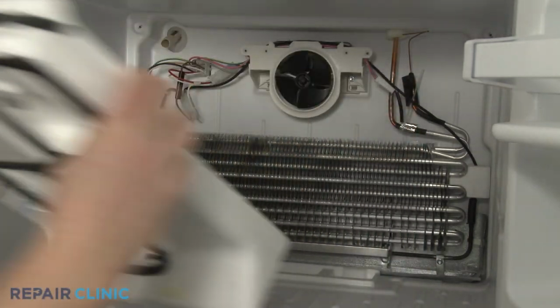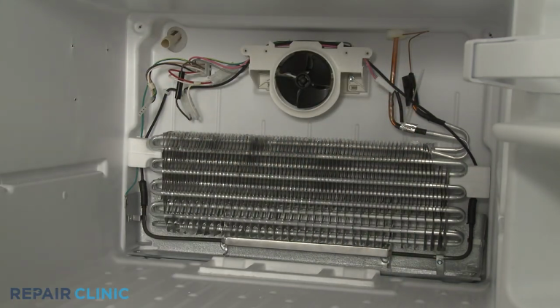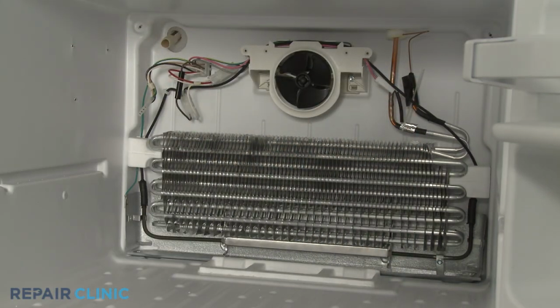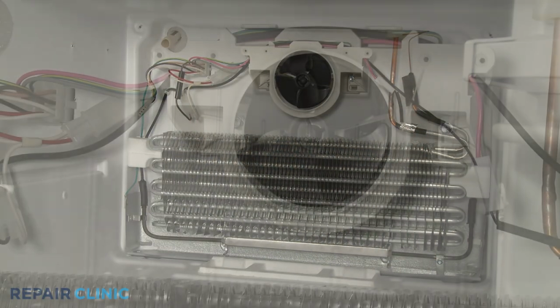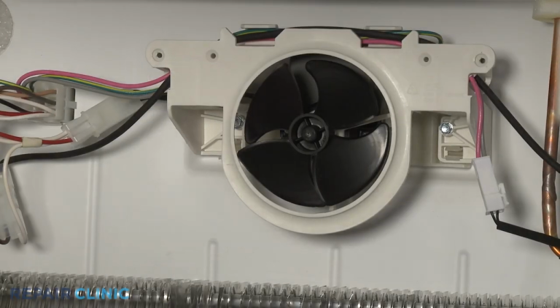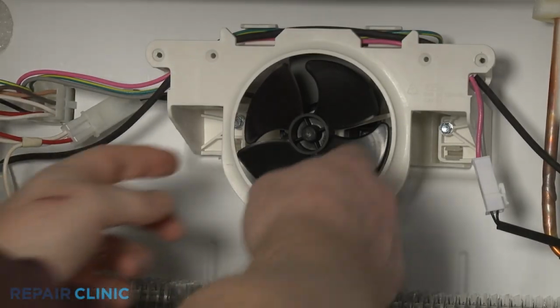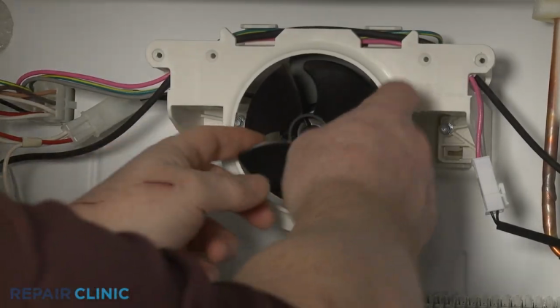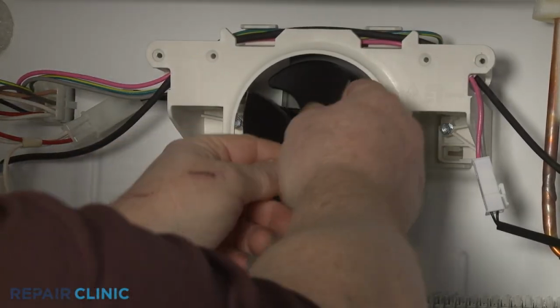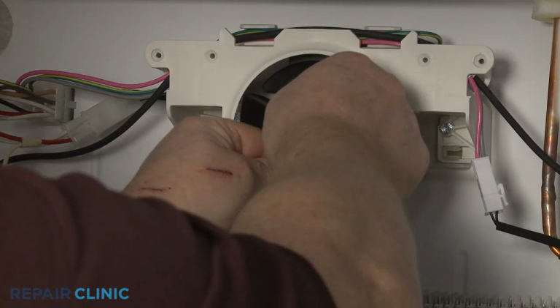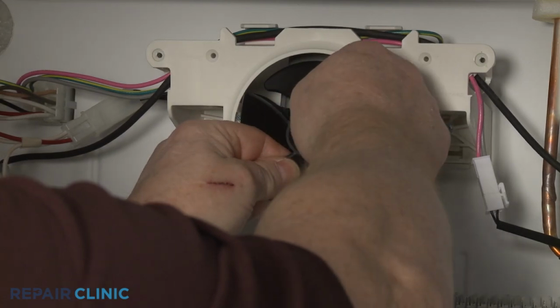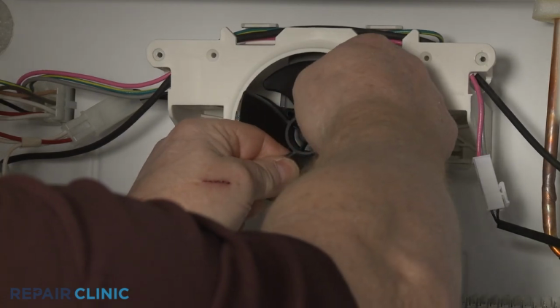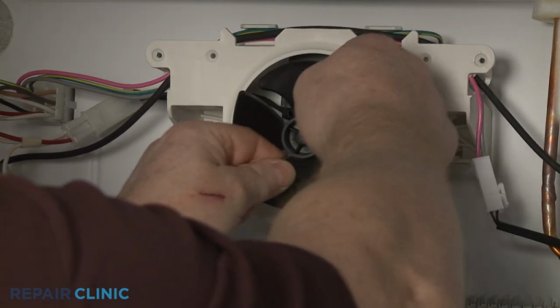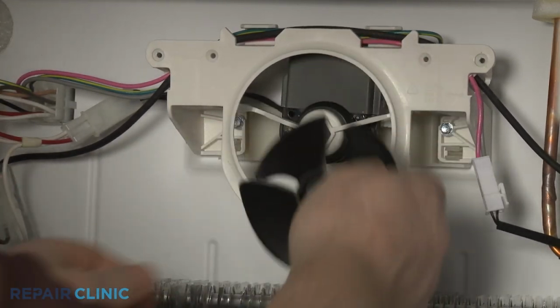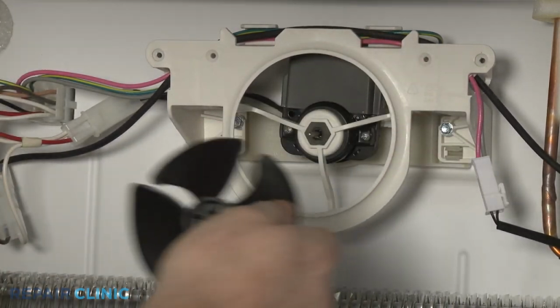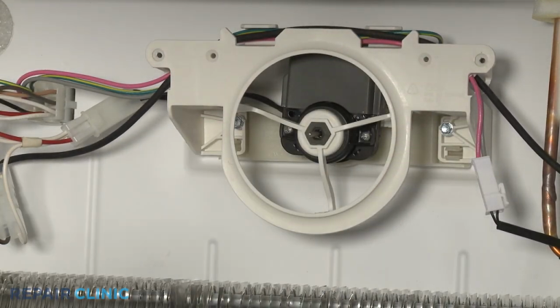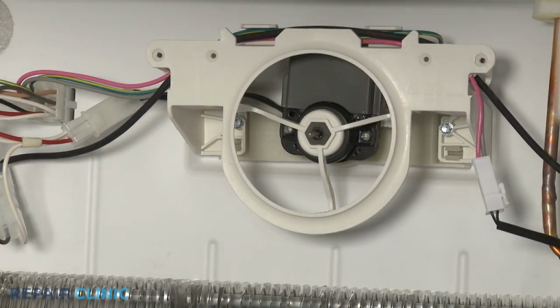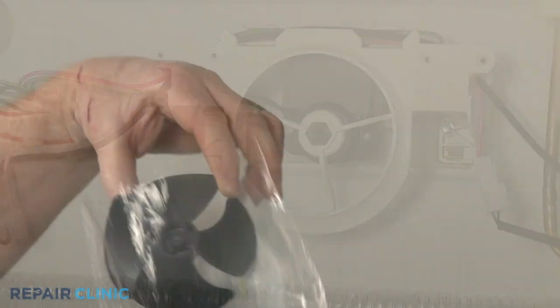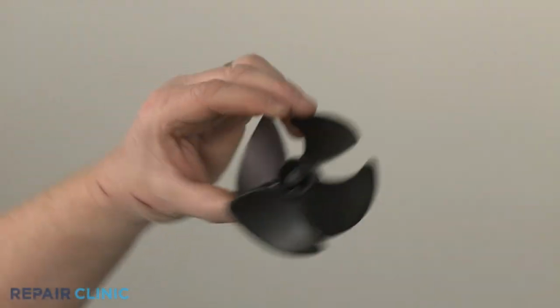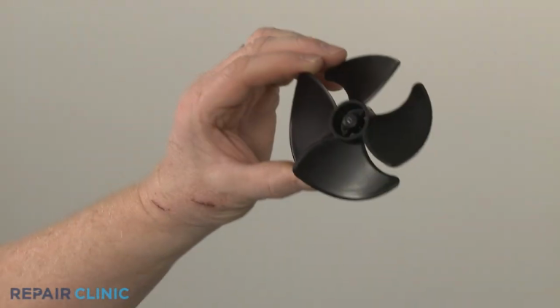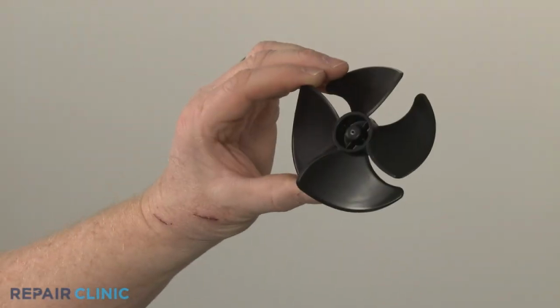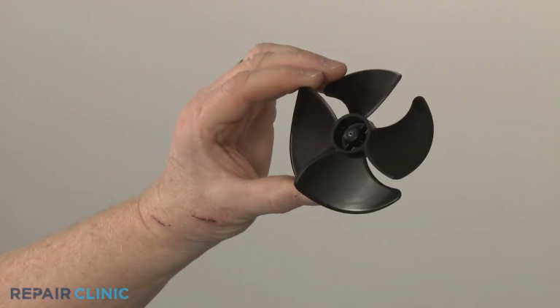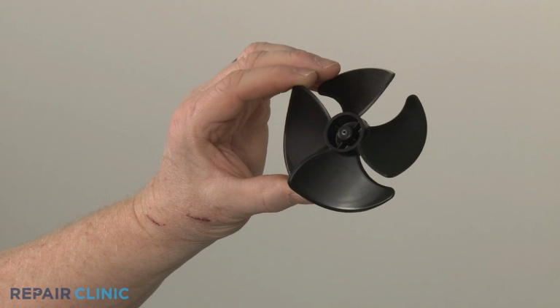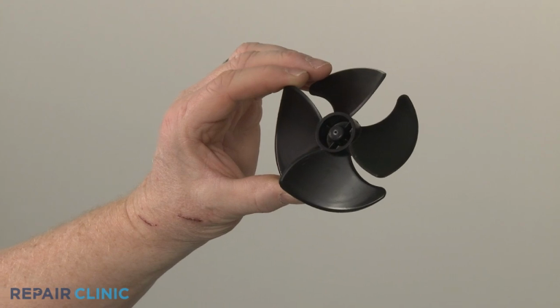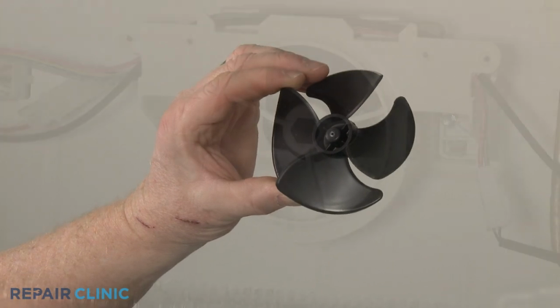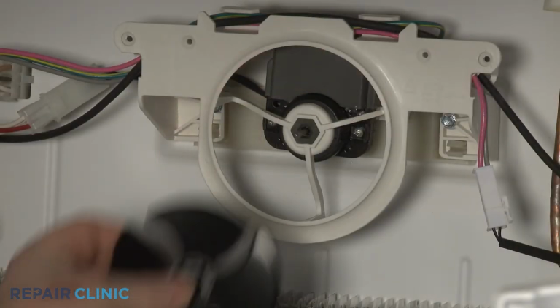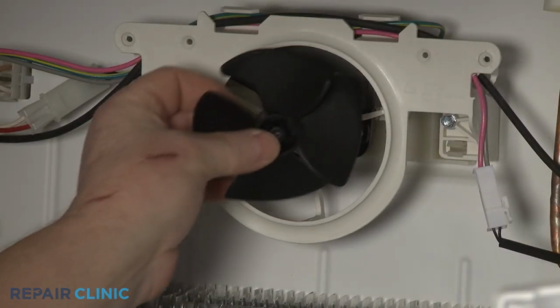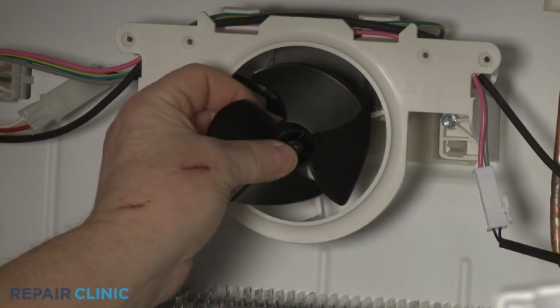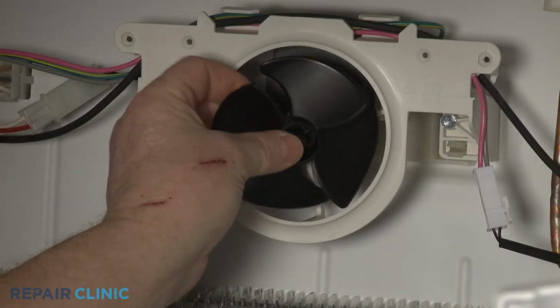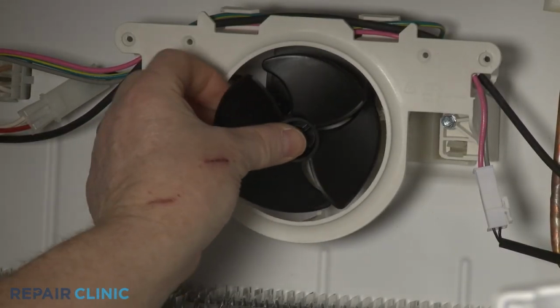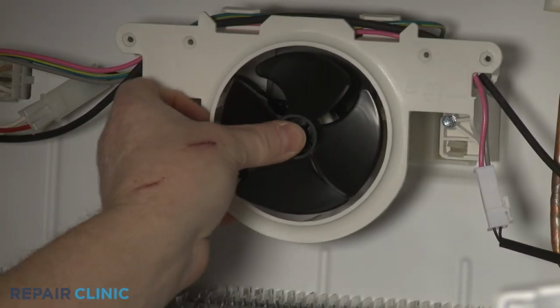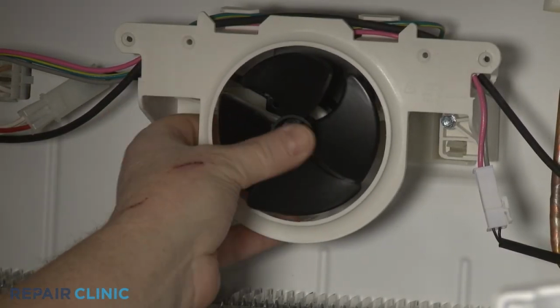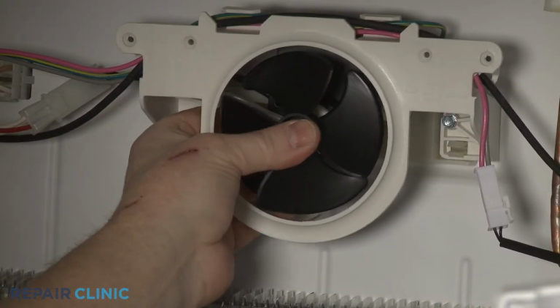You can now pull off the old fan blade from the evaporator motor shaft. Install the new evaporator fan blade by sliding it onto the motor shaft until the blade is fully seated.